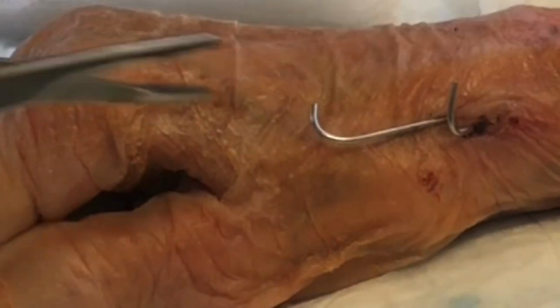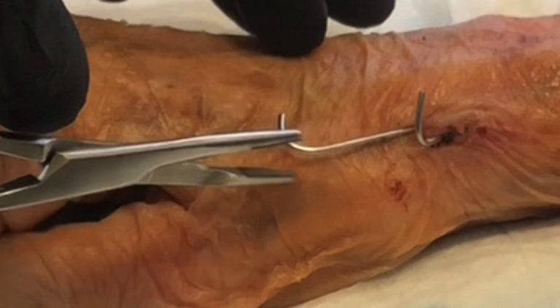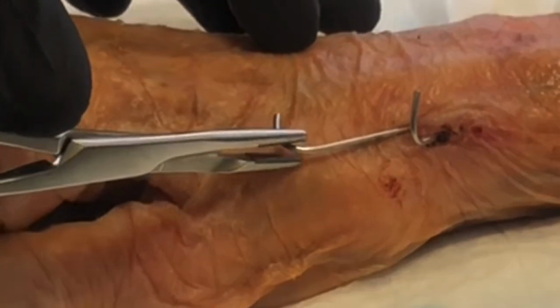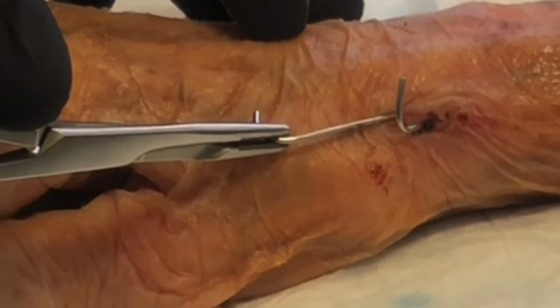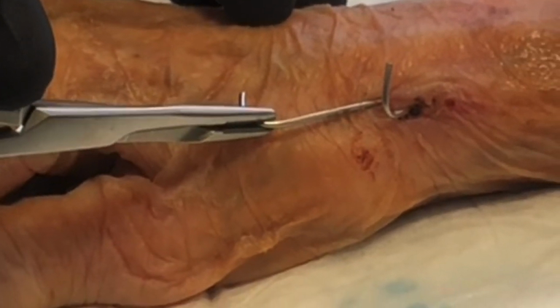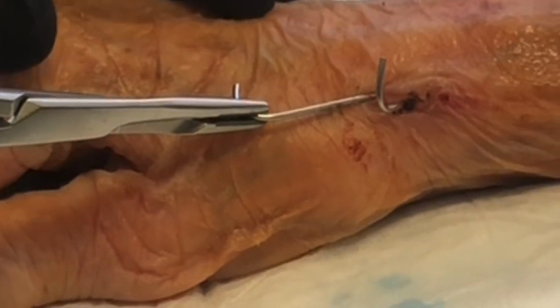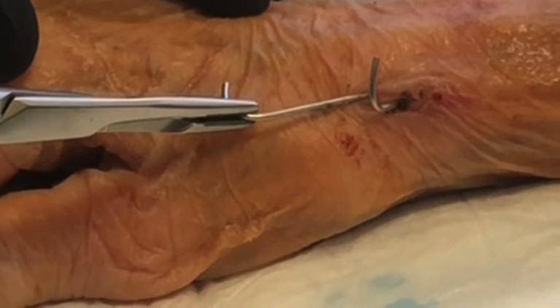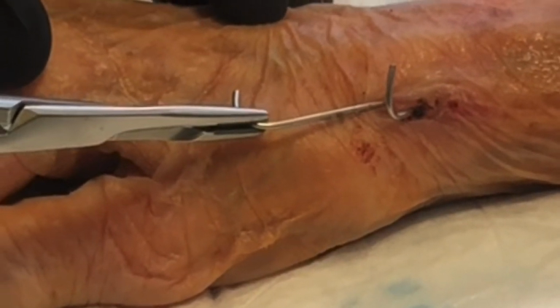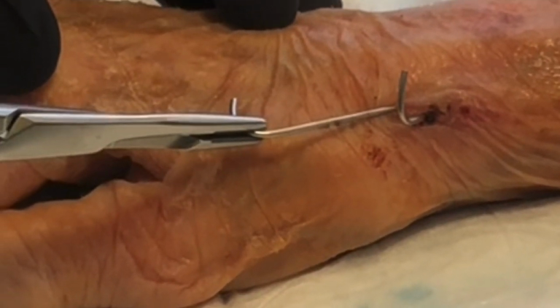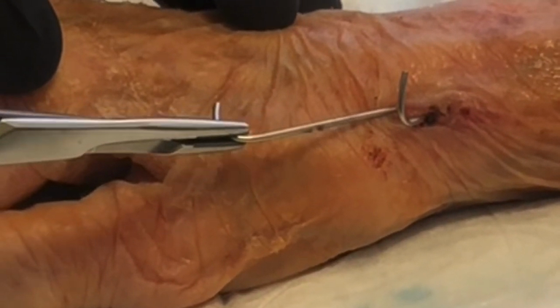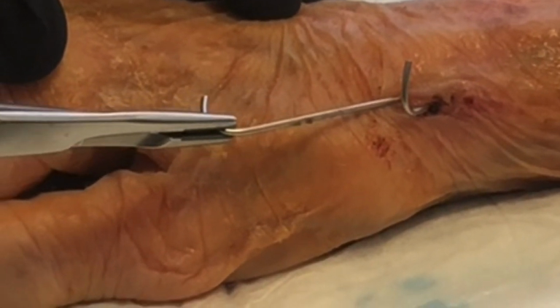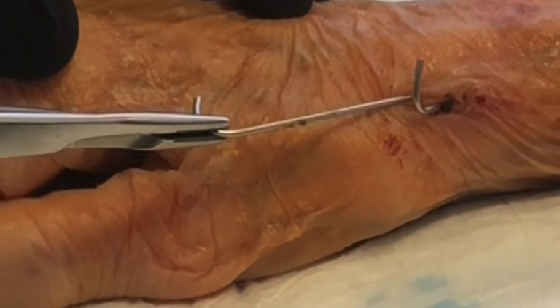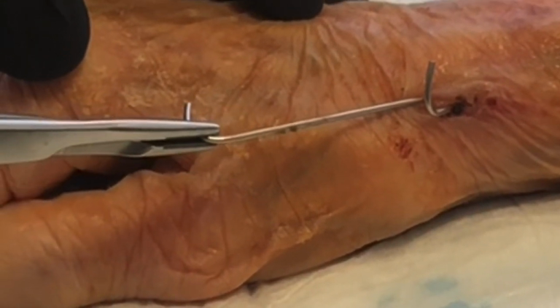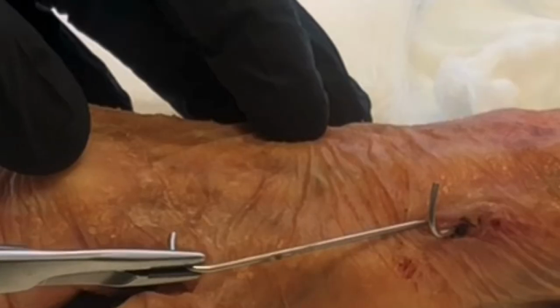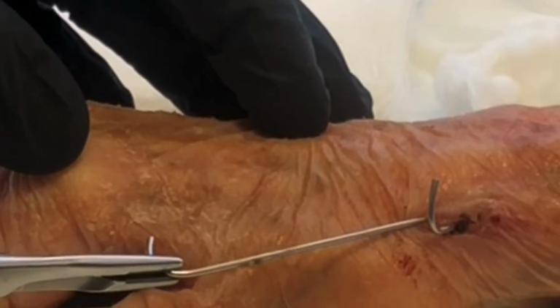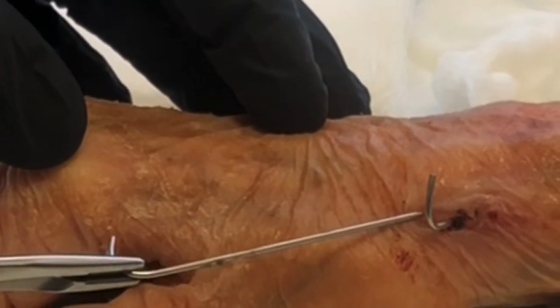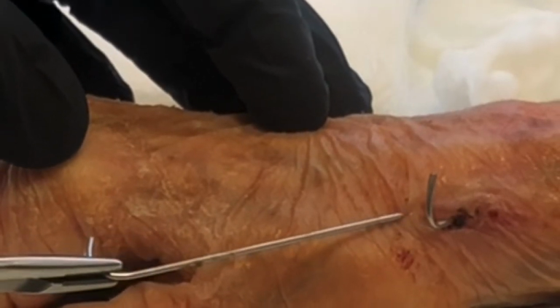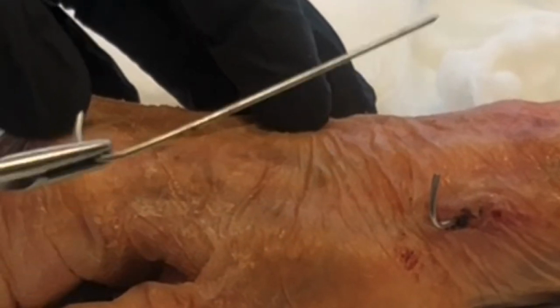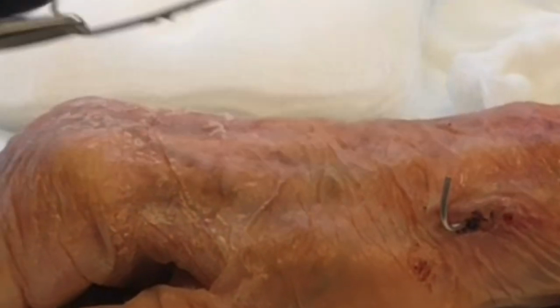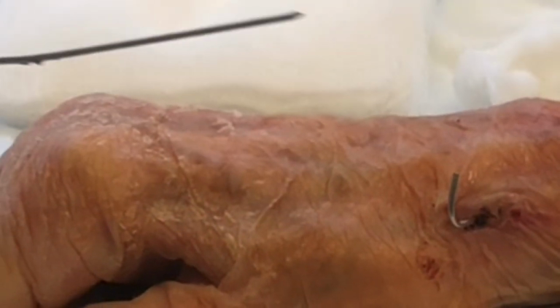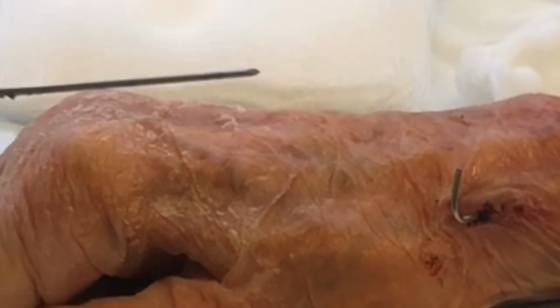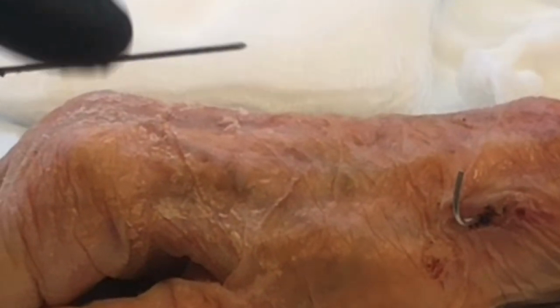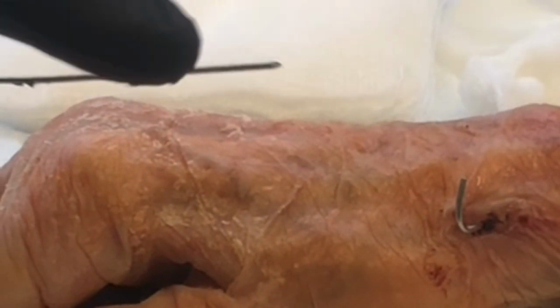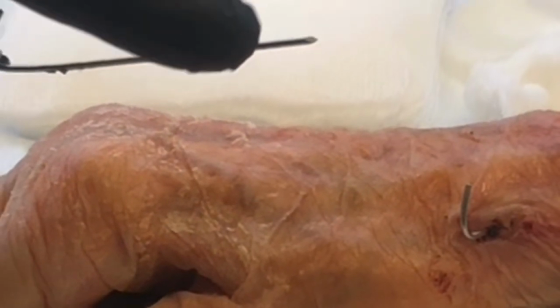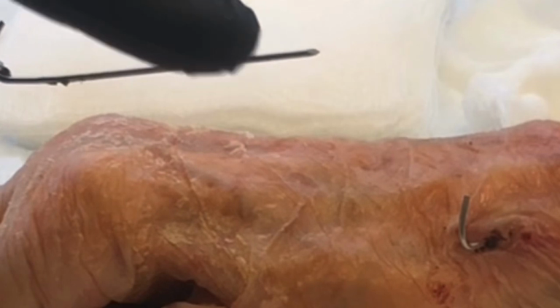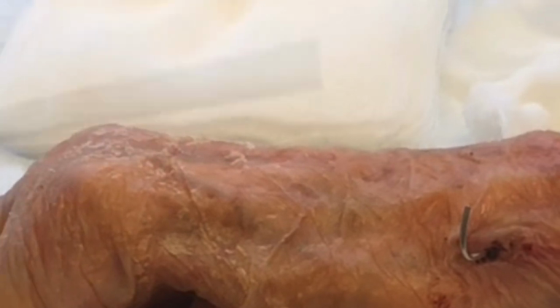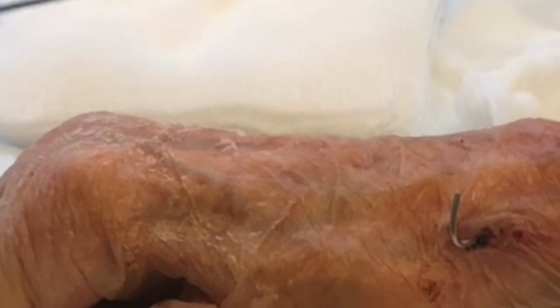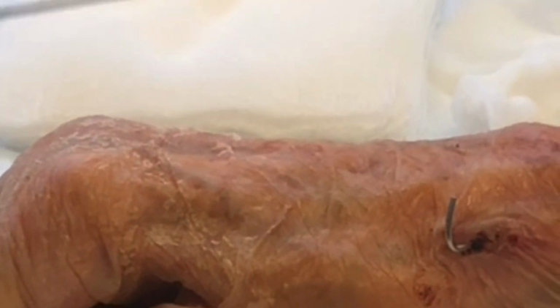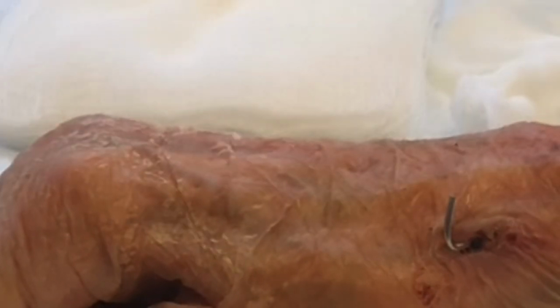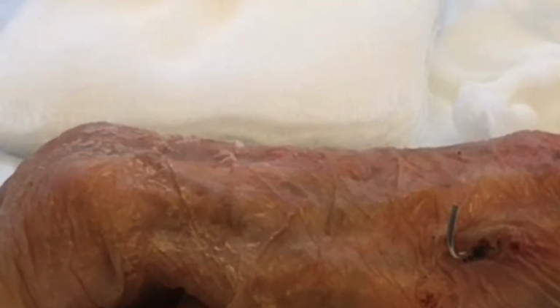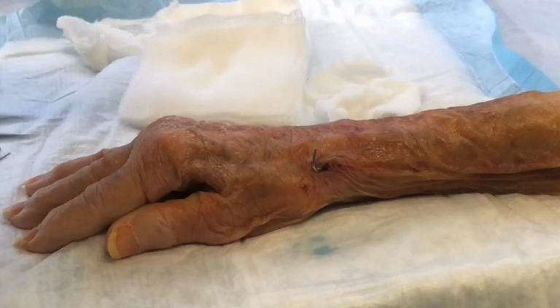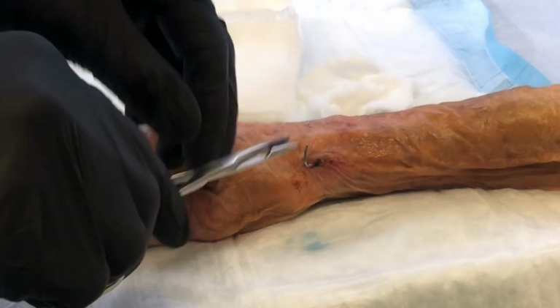They have a sharp tip, and when they're put in, they're drilled in with a drill — I drill them into the bone through the skin. They have a sharp bevel-type trocar tip, so they're drilled into the bone.